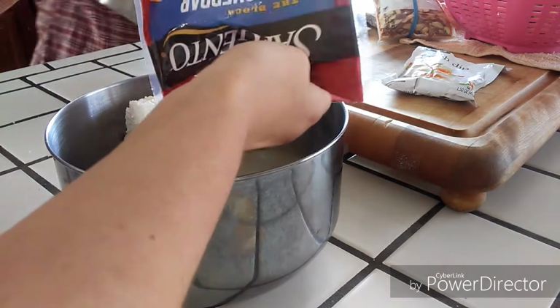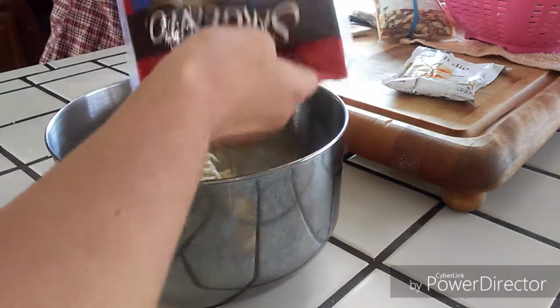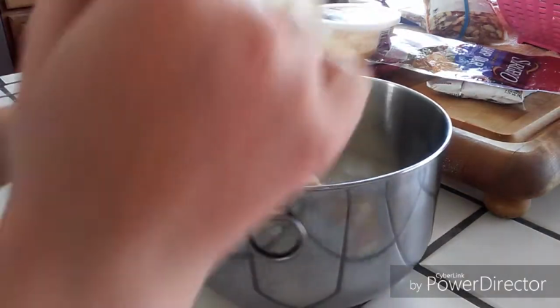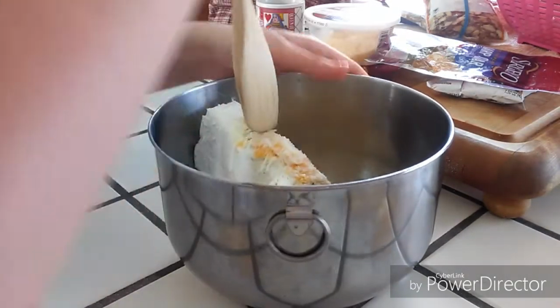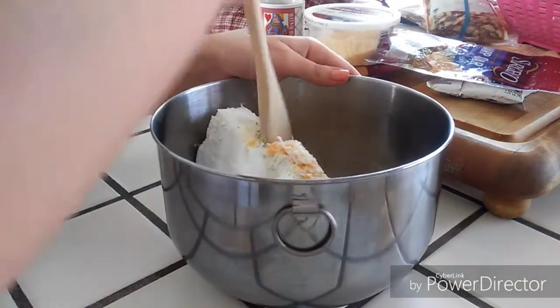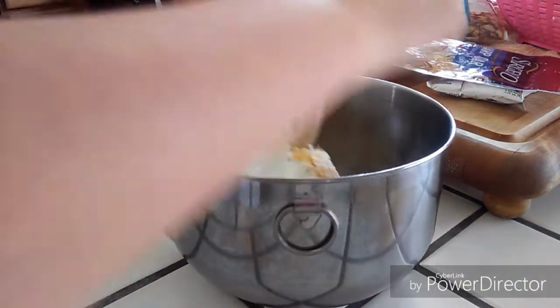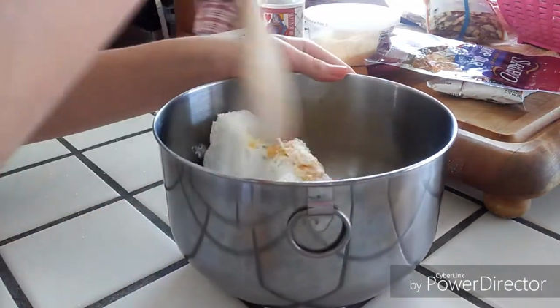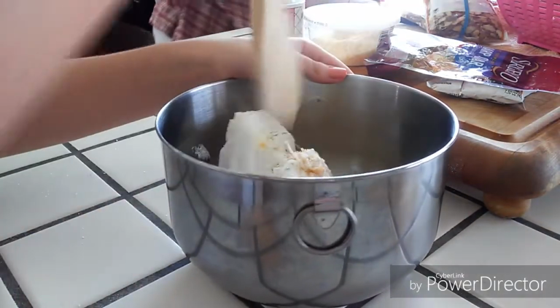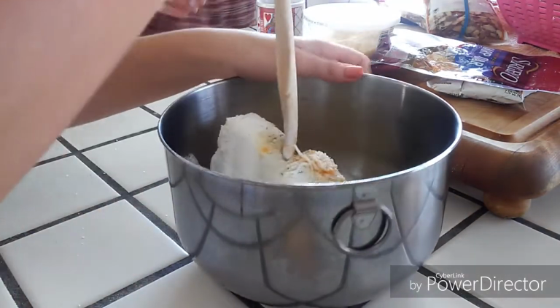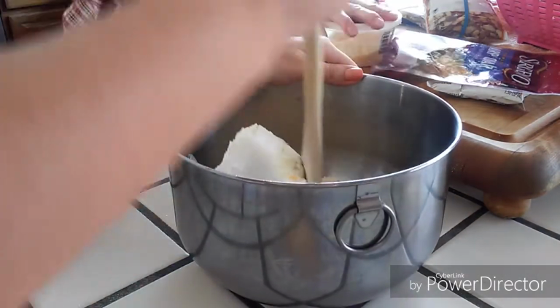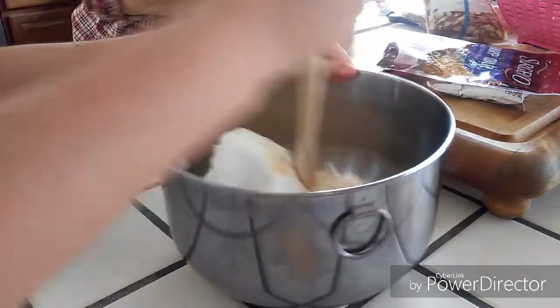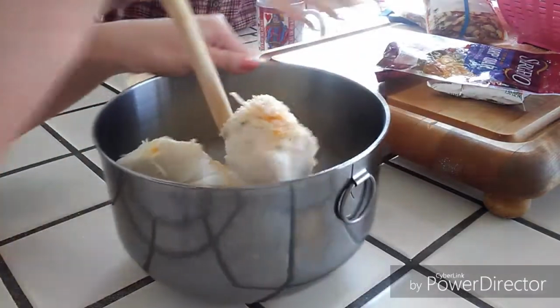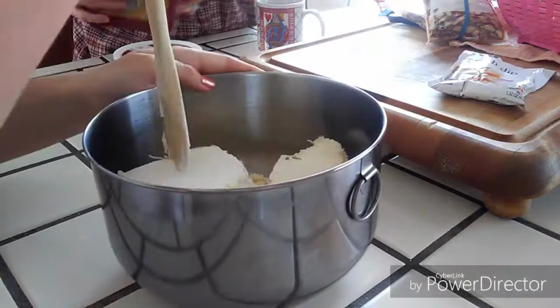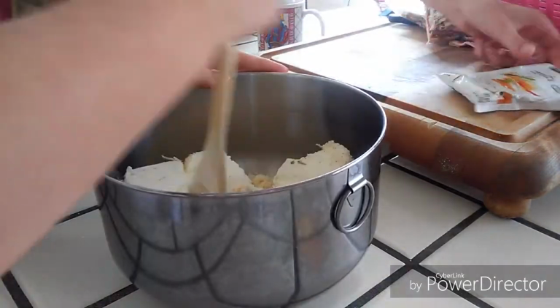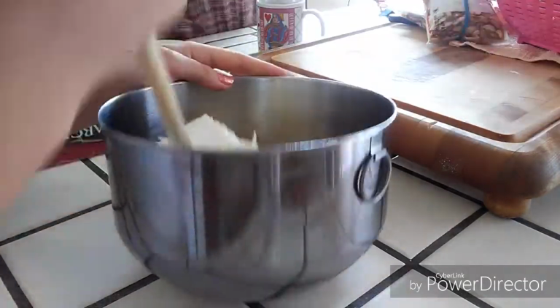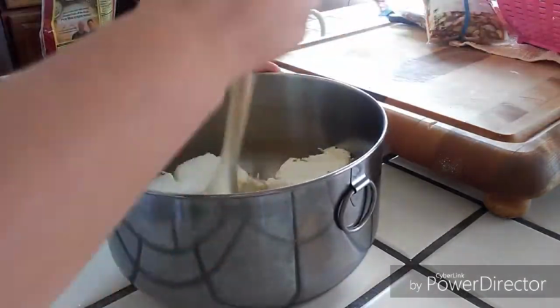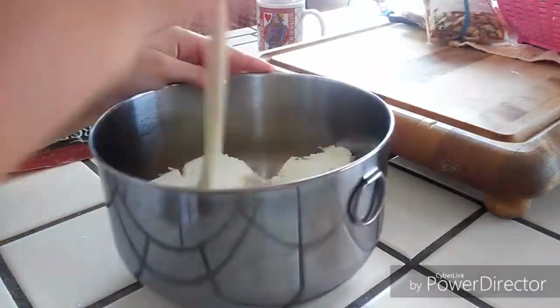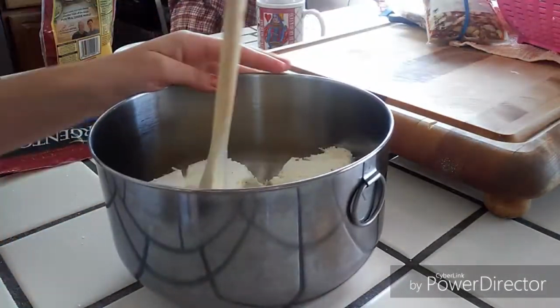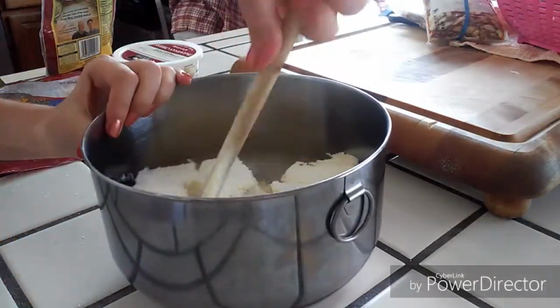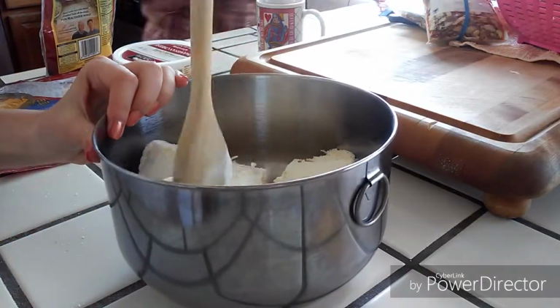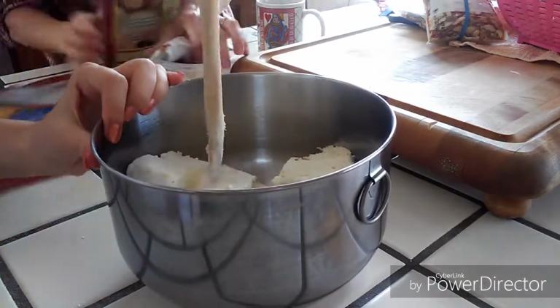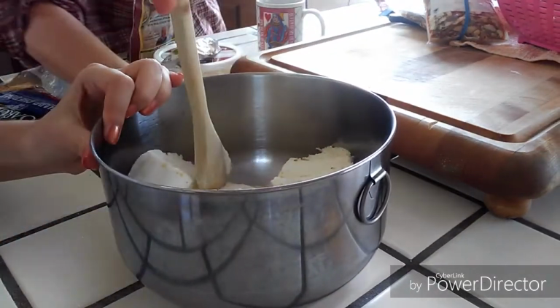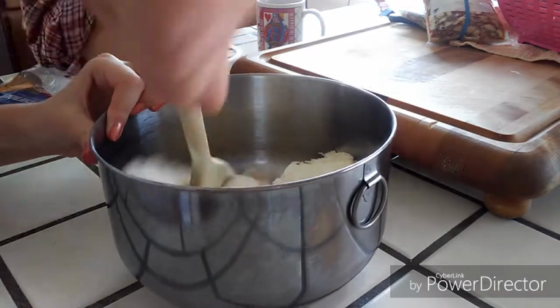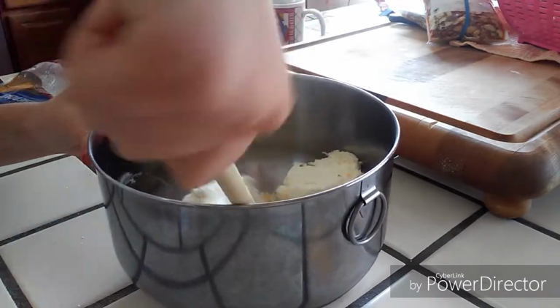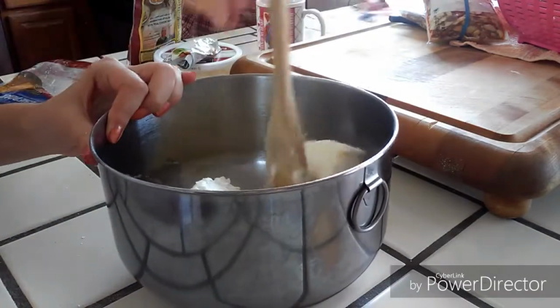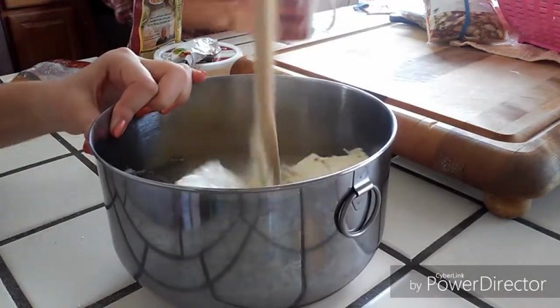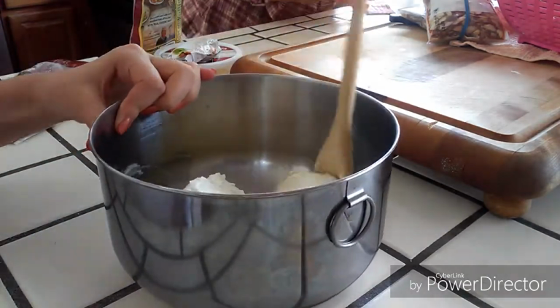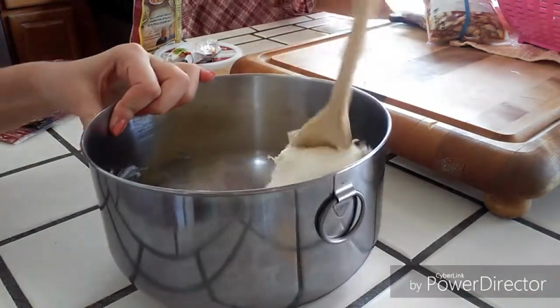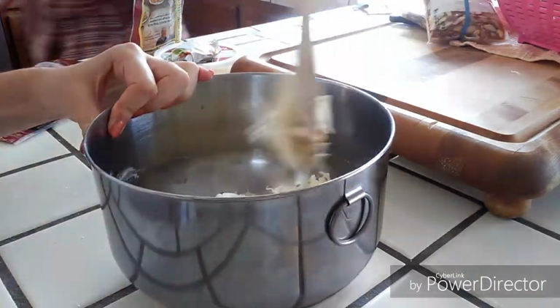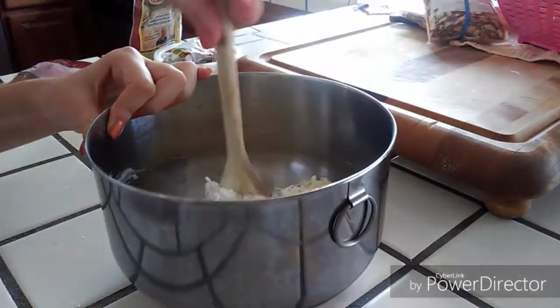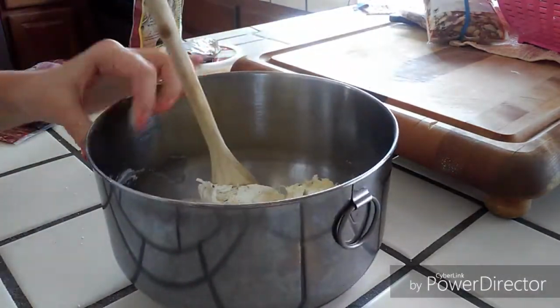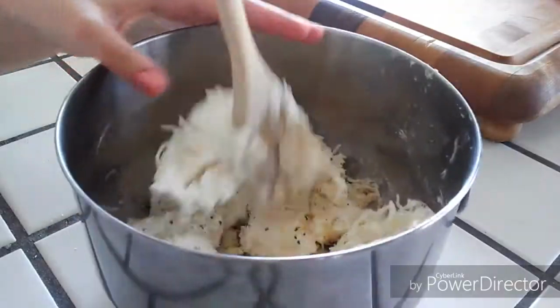Once you put in all your ingredients, you're just going to start to mix it up. I just used a wooden spoon, and this is definitely the hardest part — it's so thick and it can be really difficult to turn. But if you just keep going and eventually use your hands, you'll see it start to form more.